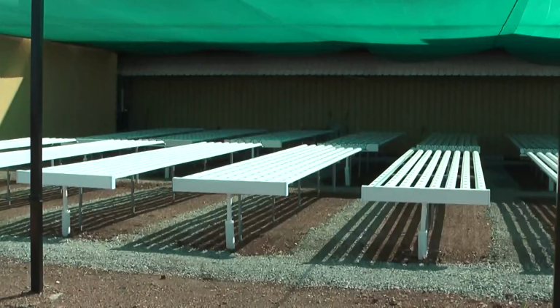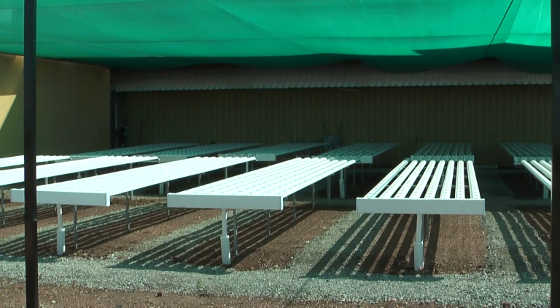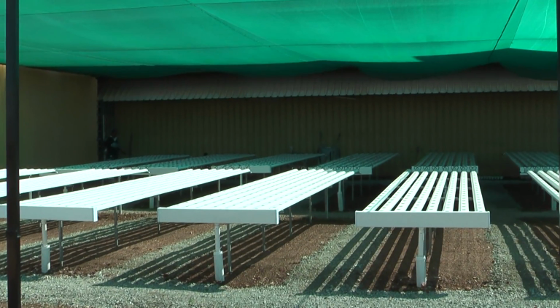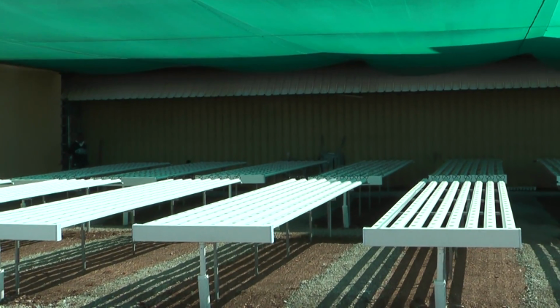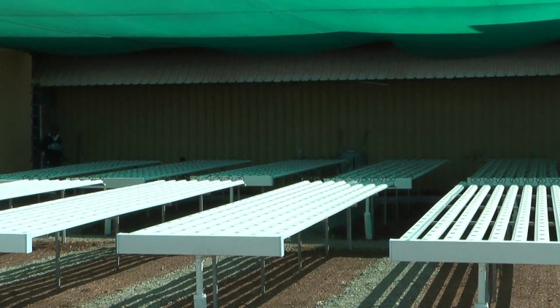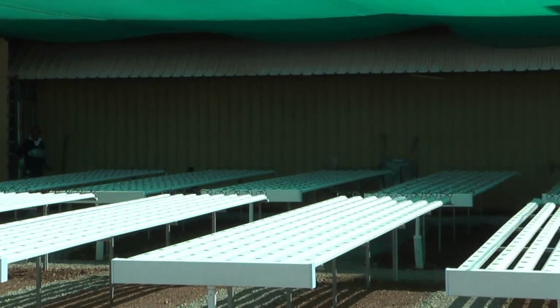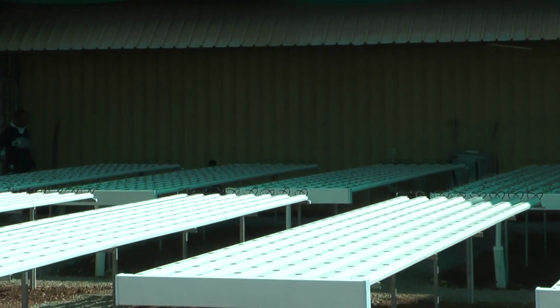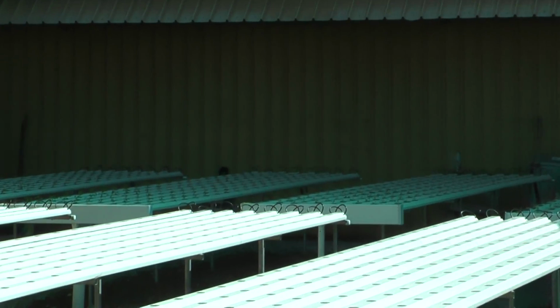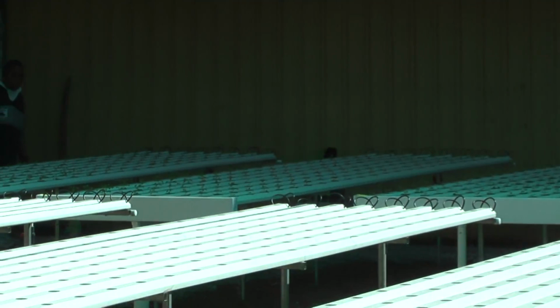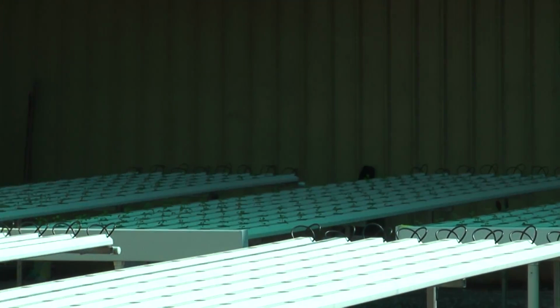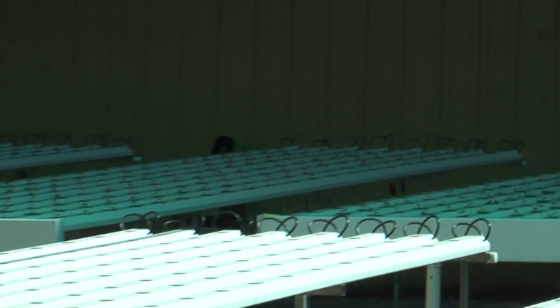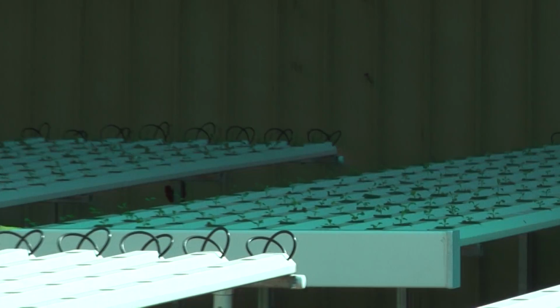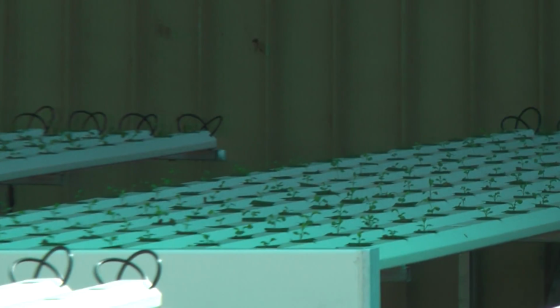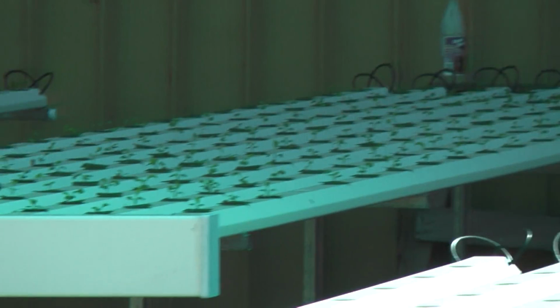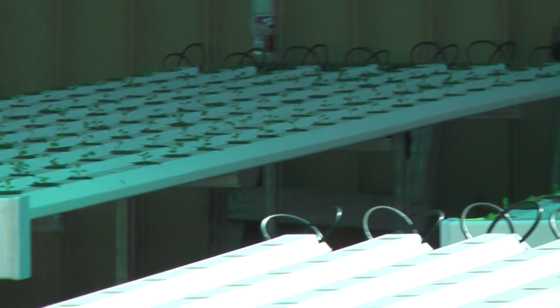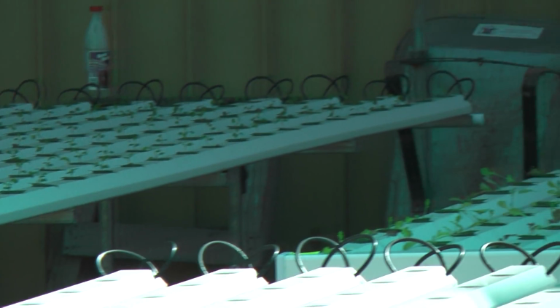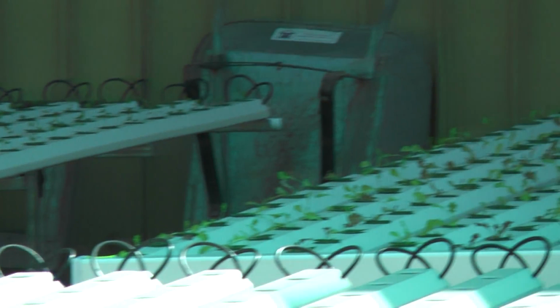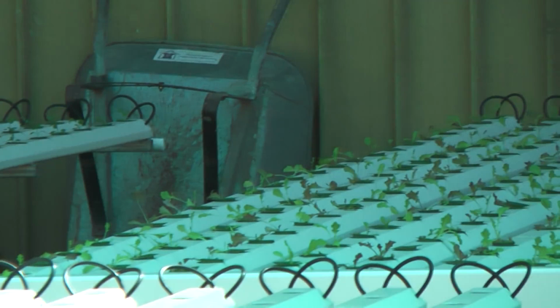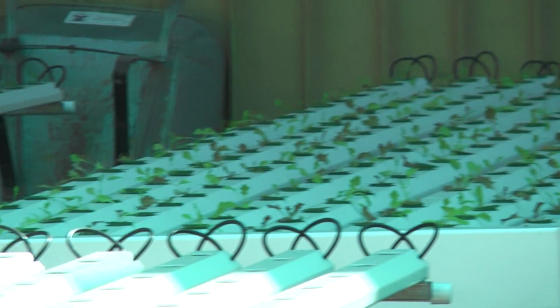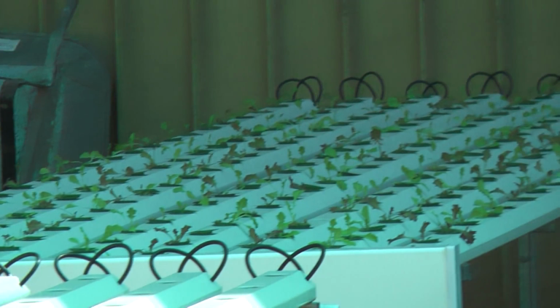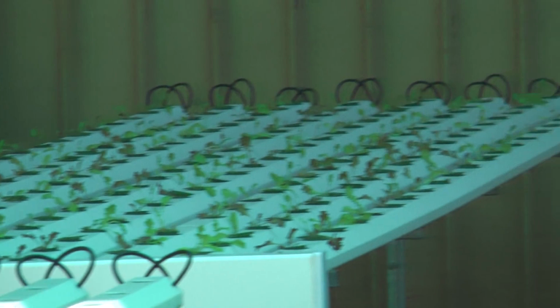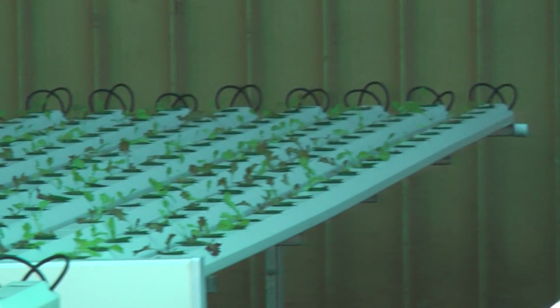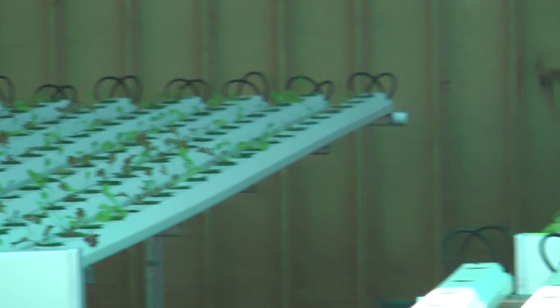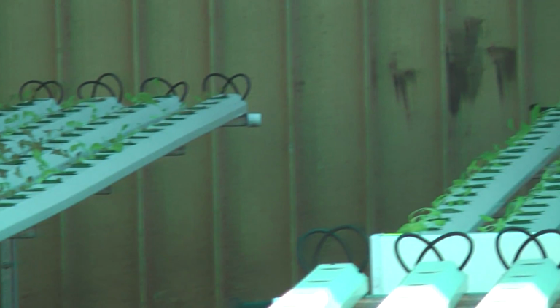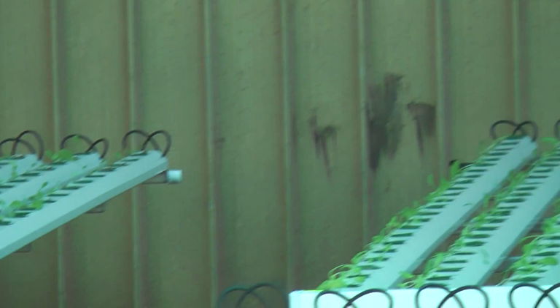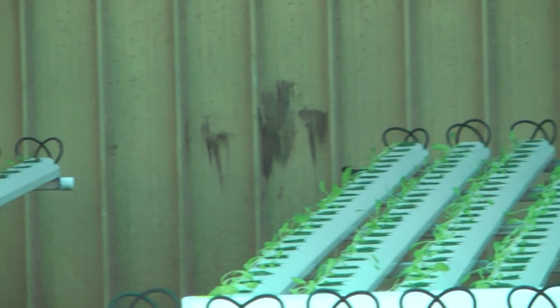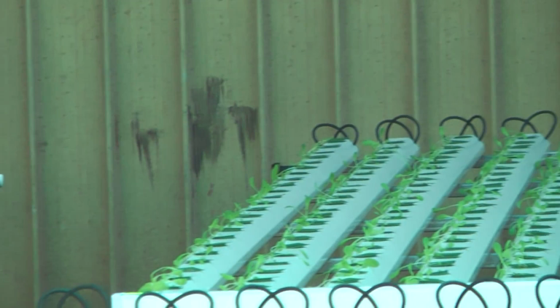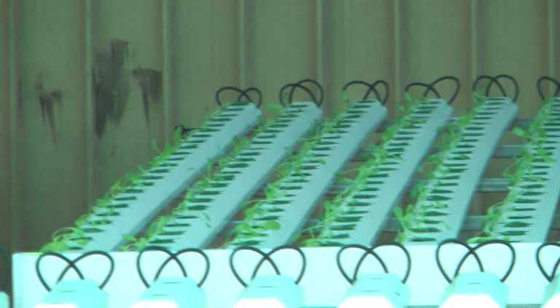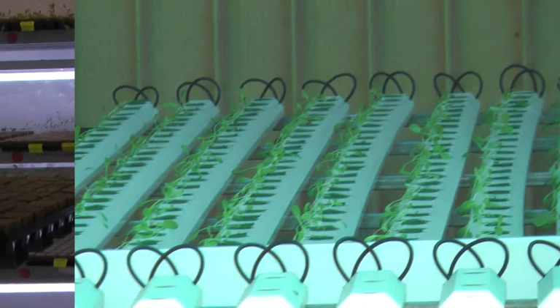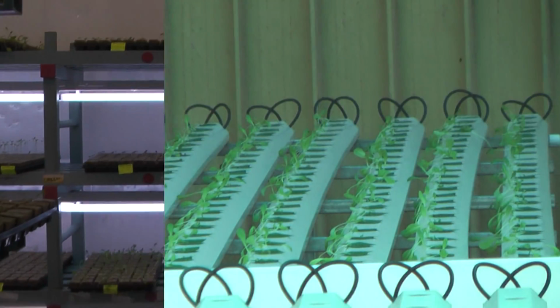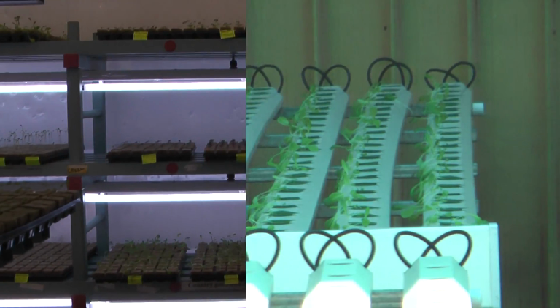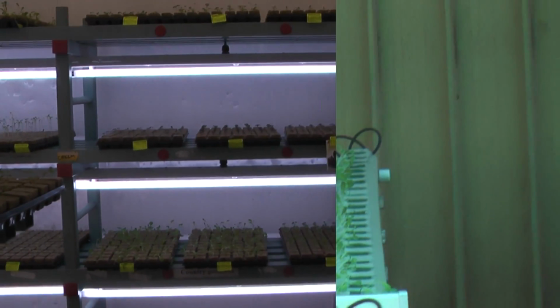As you can see at the back there, we've already planted out six benches. They have rocket and fancy lettuce. The next crop to go in will be sweet basil and red basil.